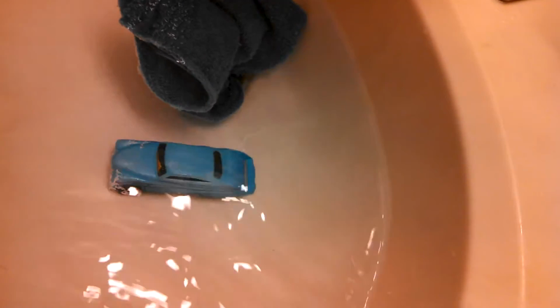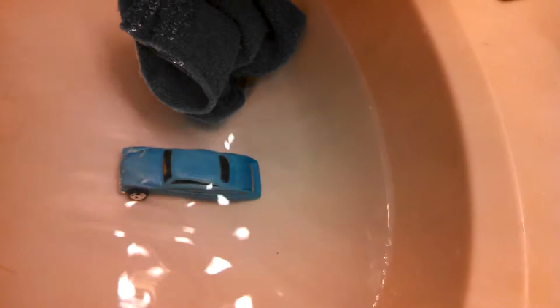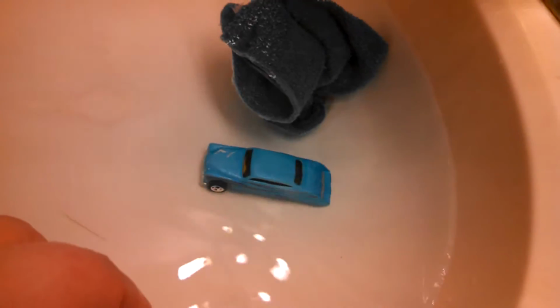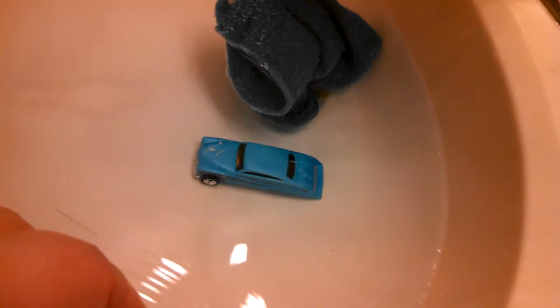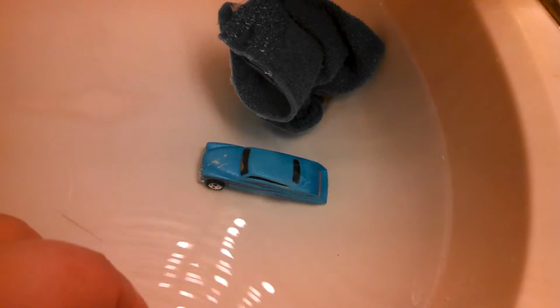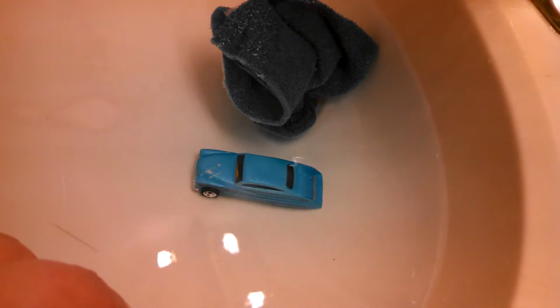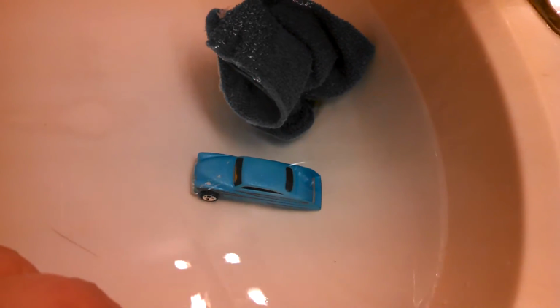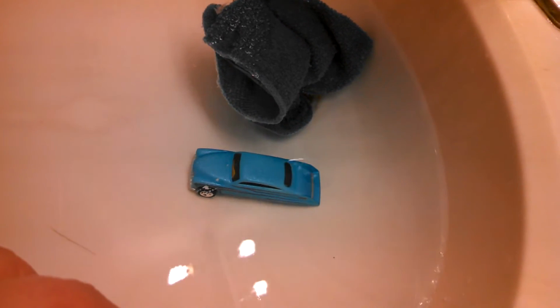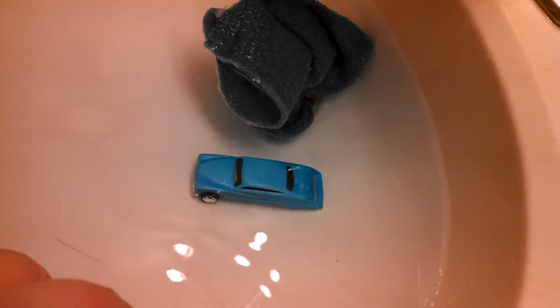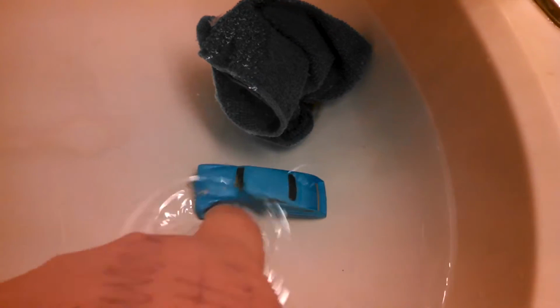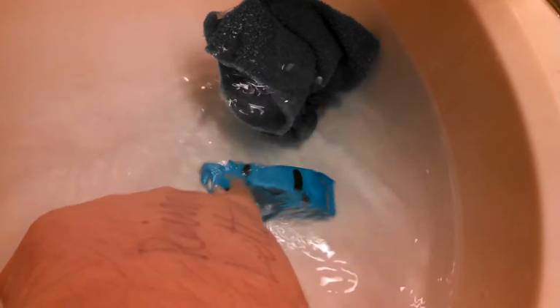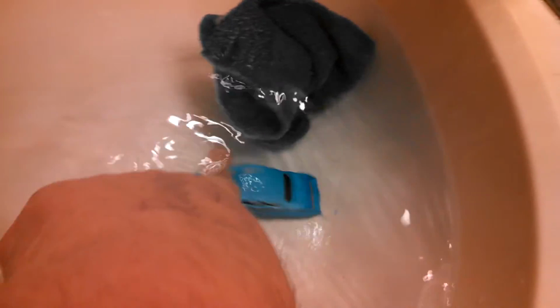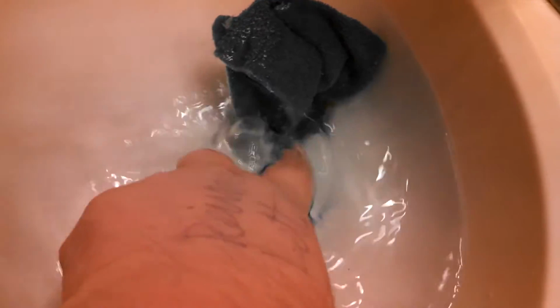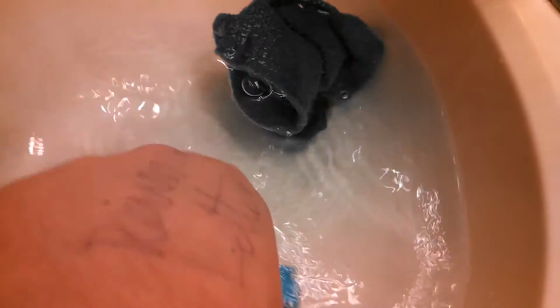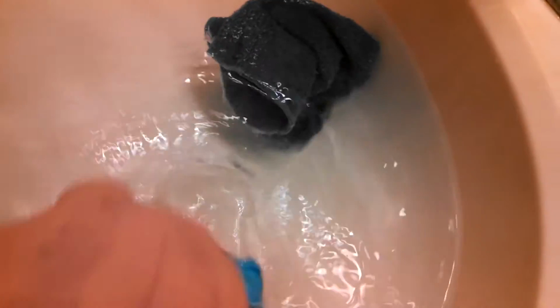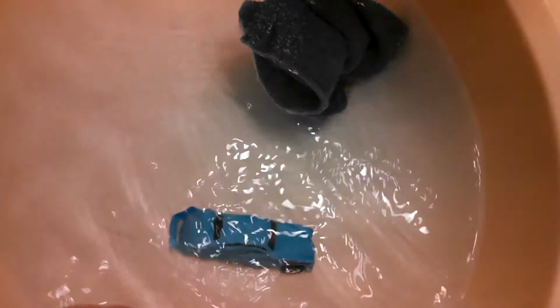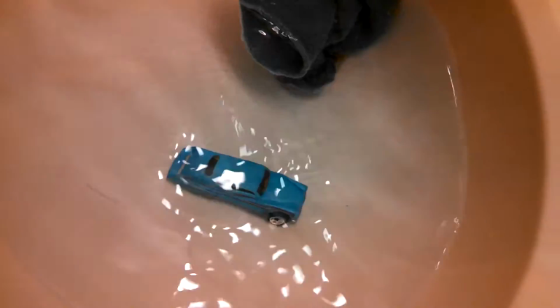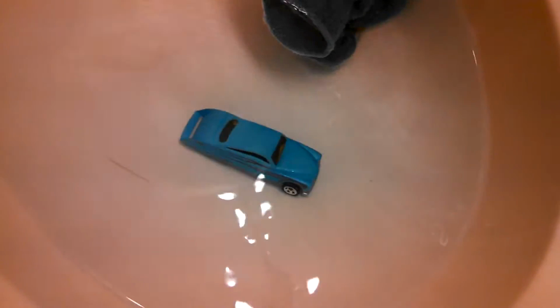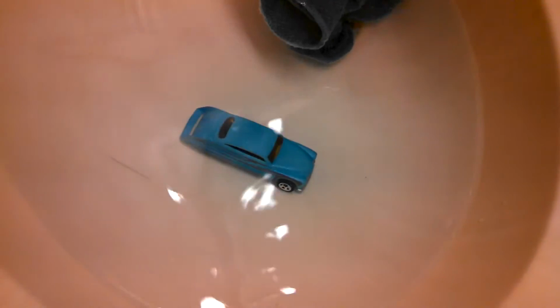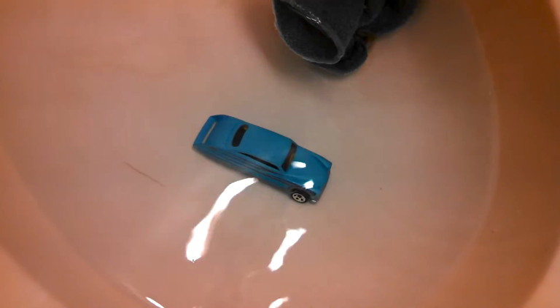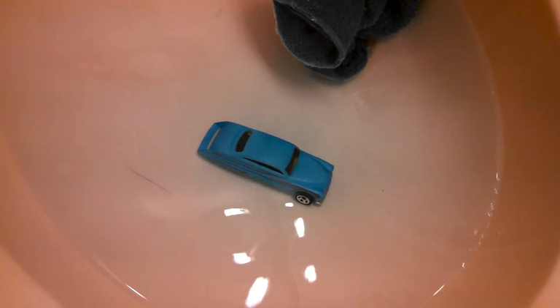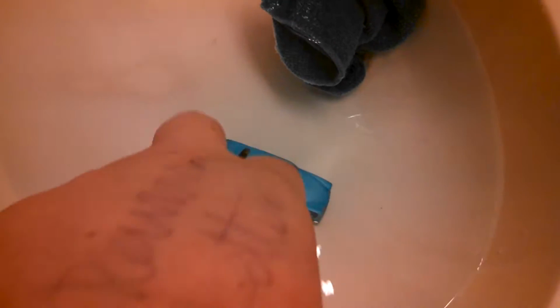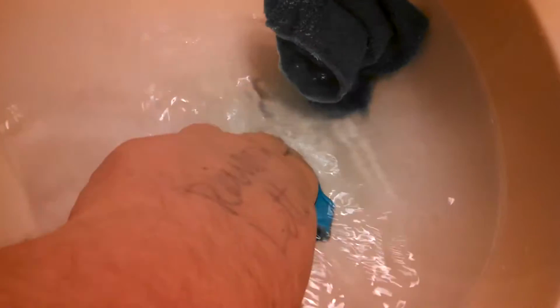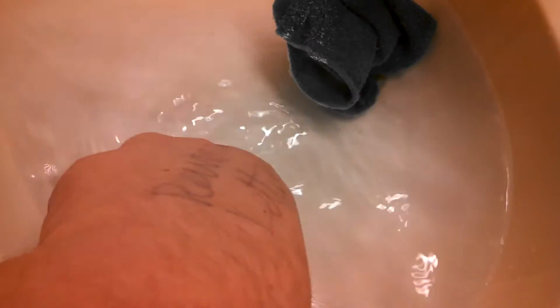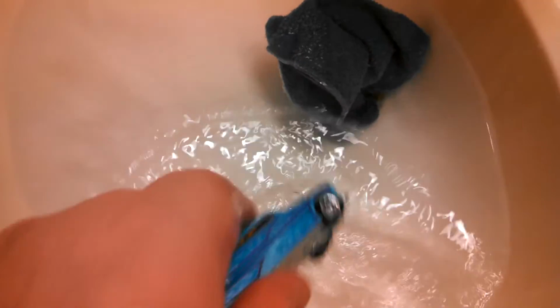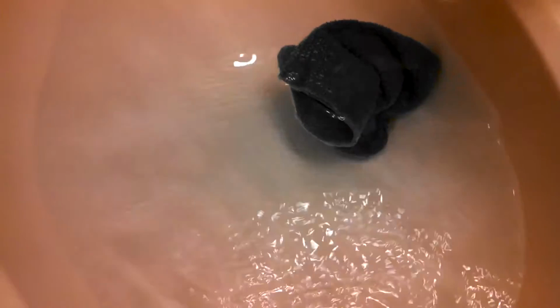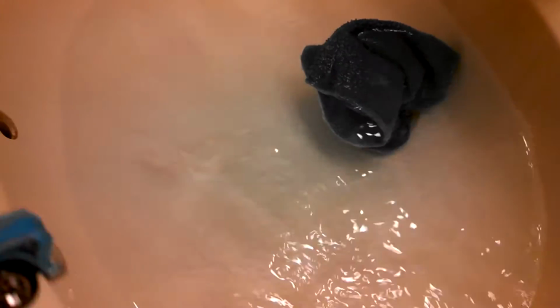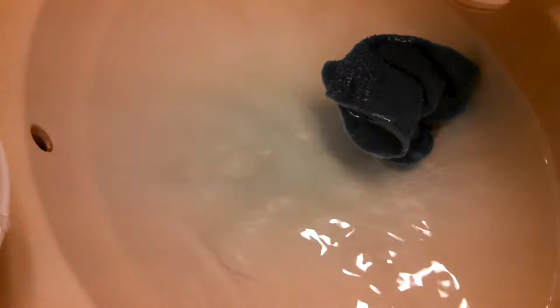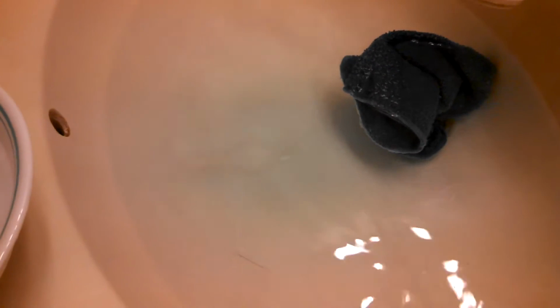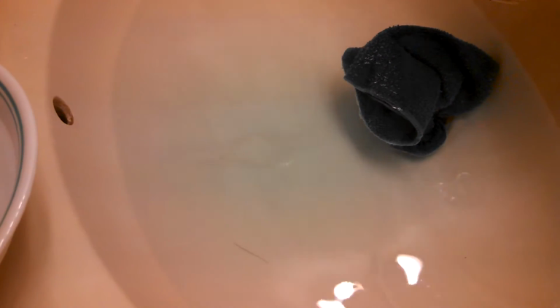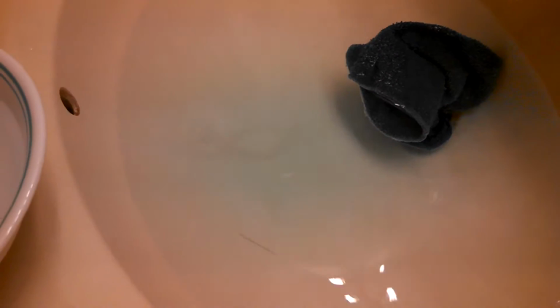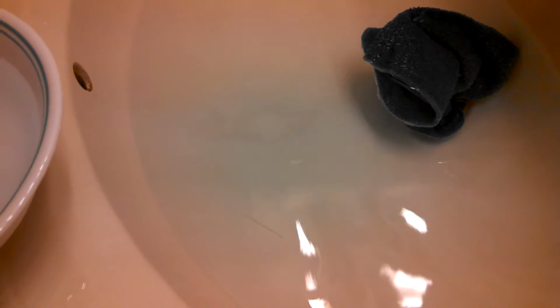It looks like it's turning even lighter the hotter the water gets. It's super hot so it's turning really light blue. Let's put the front end in cold water.